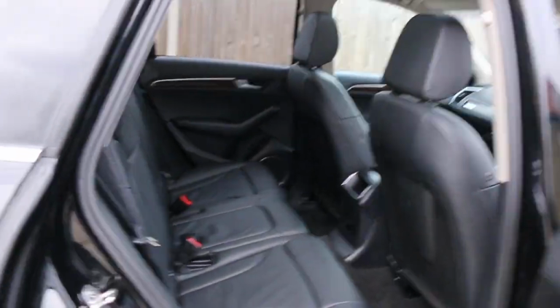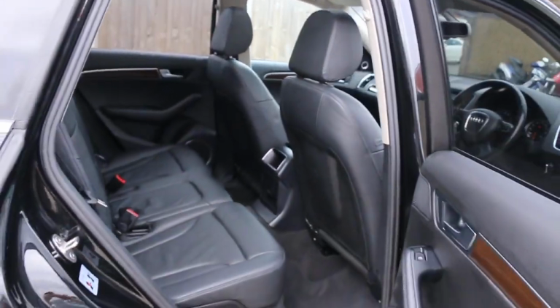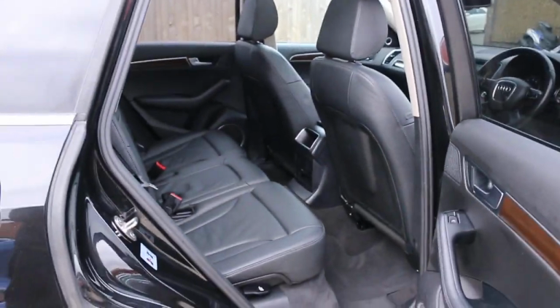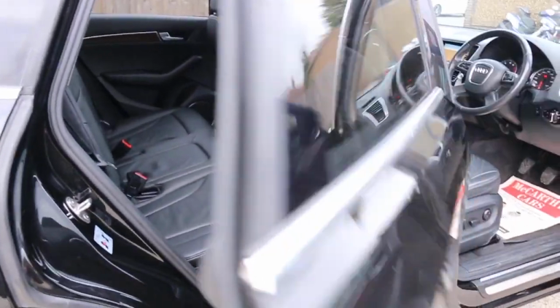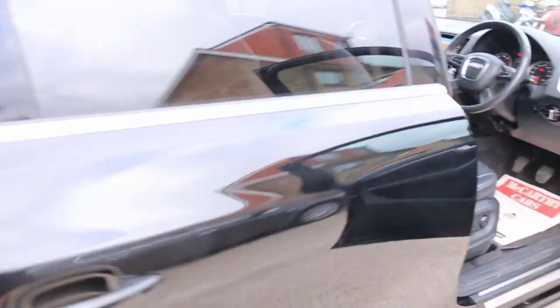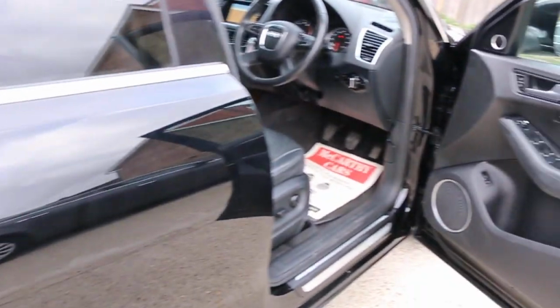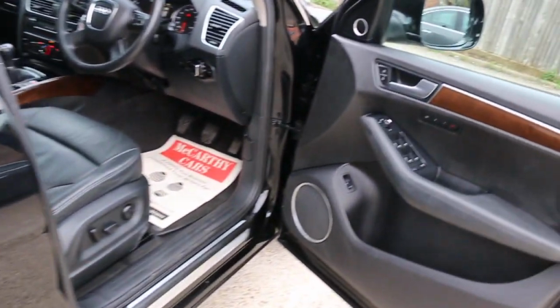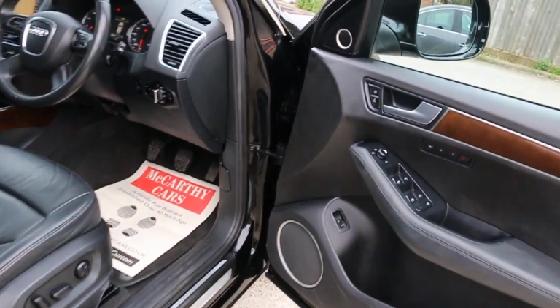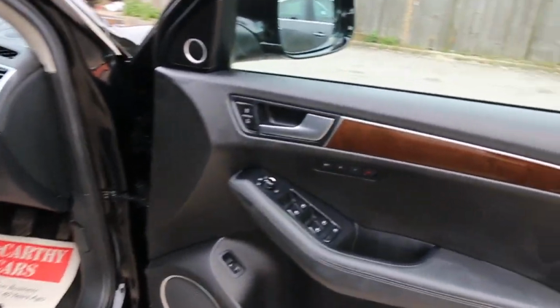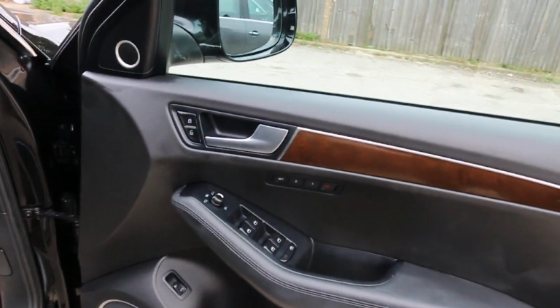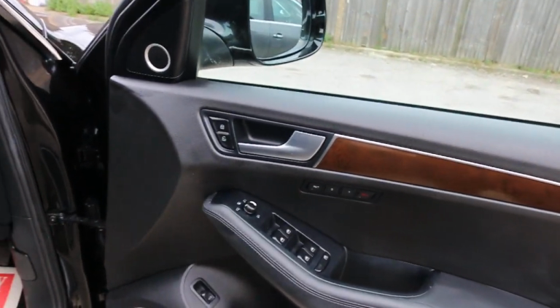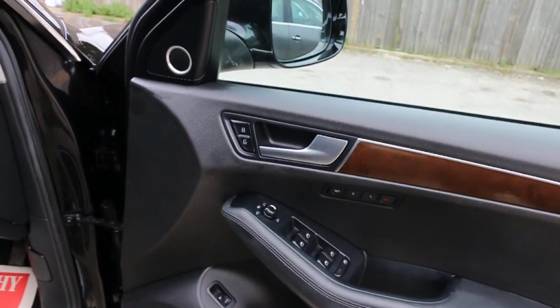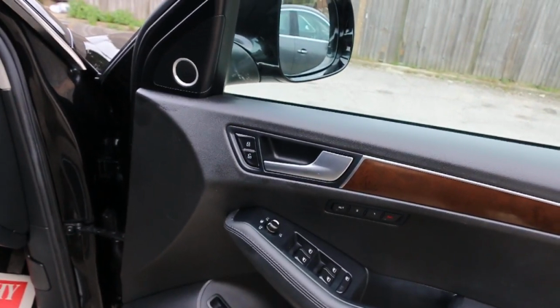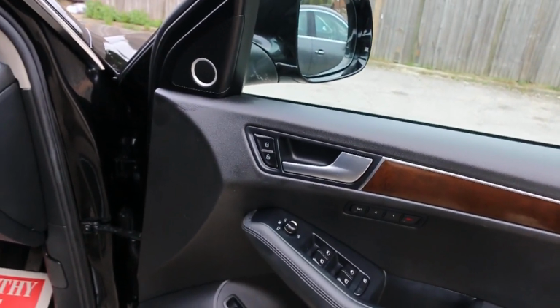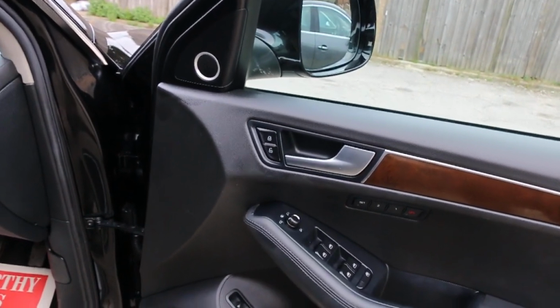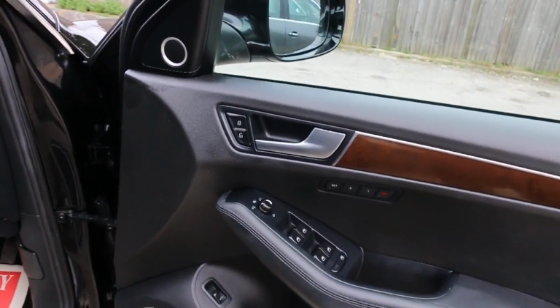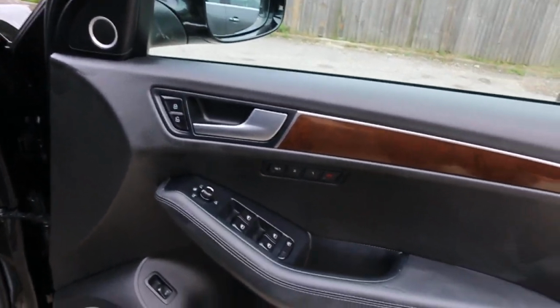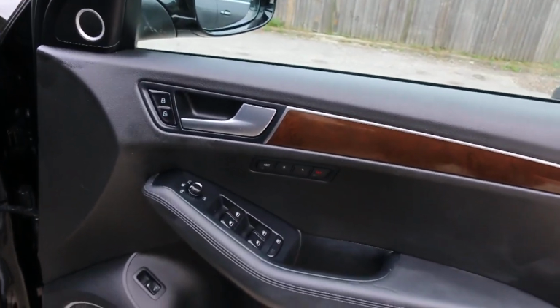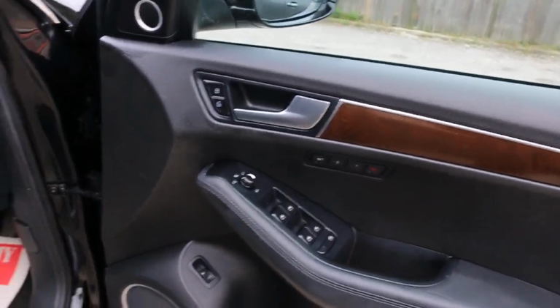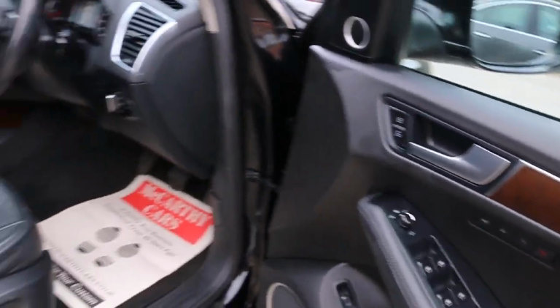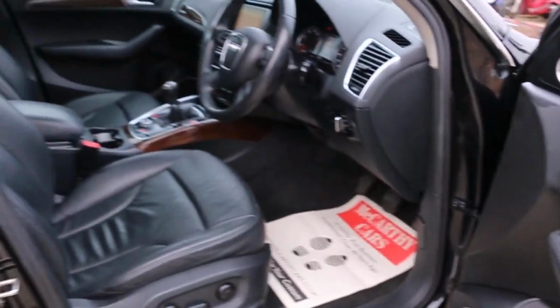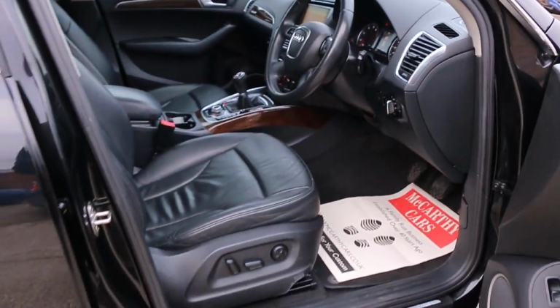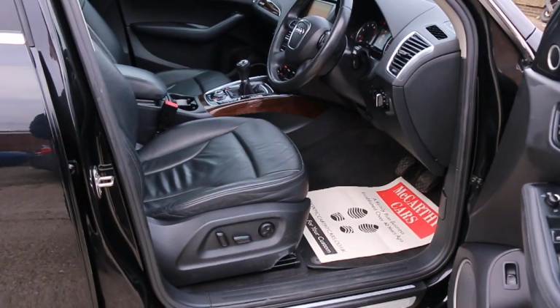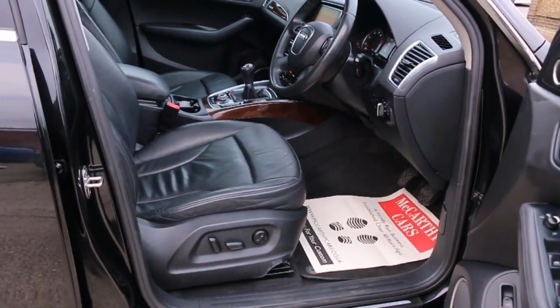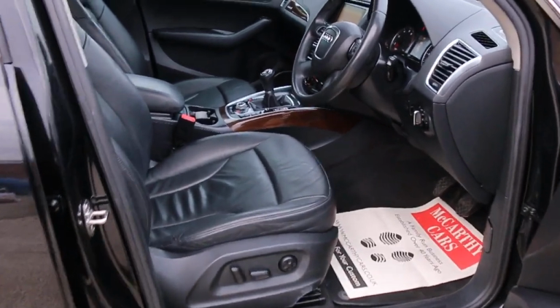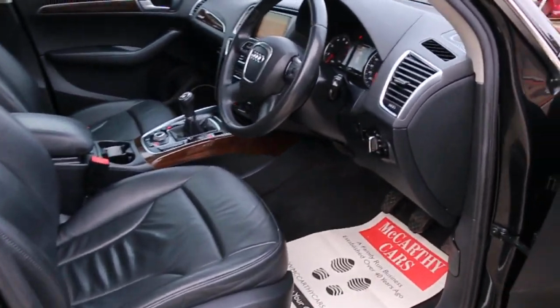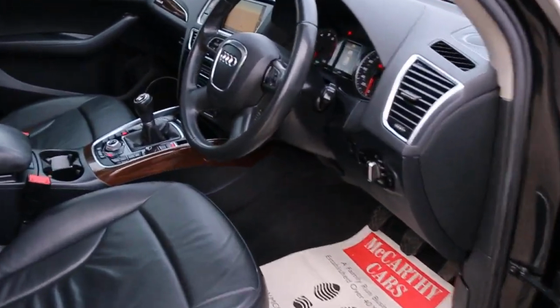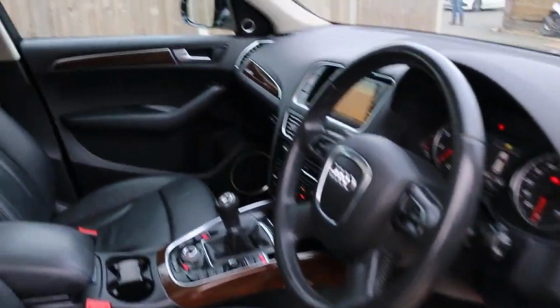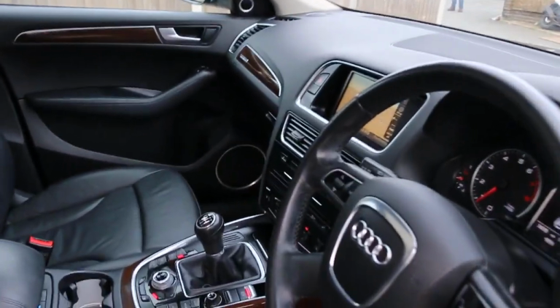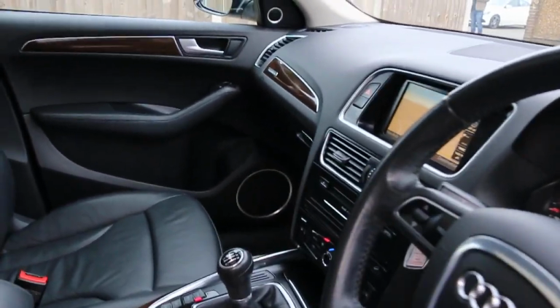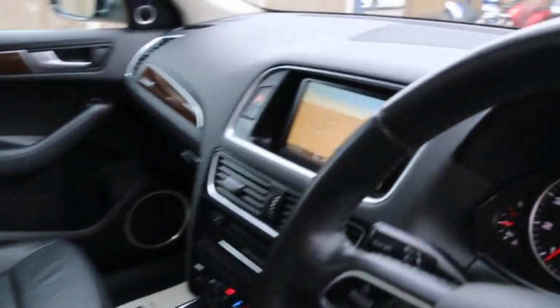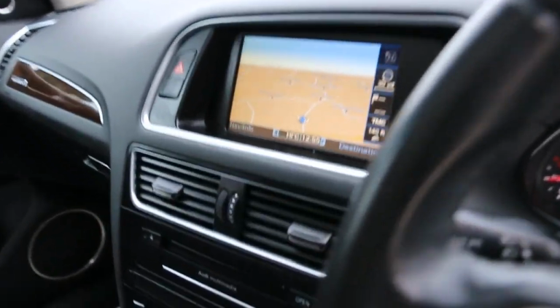4 electric windows, electric and folding mirrors, memory seats, full electric seats, and a Bang & Olufsen premium sound system.